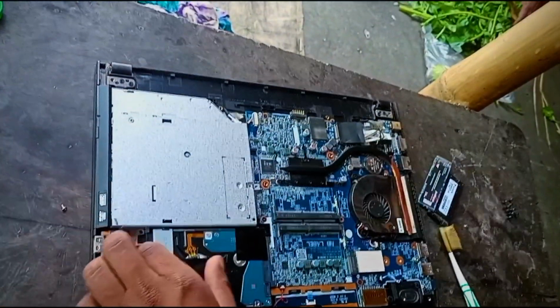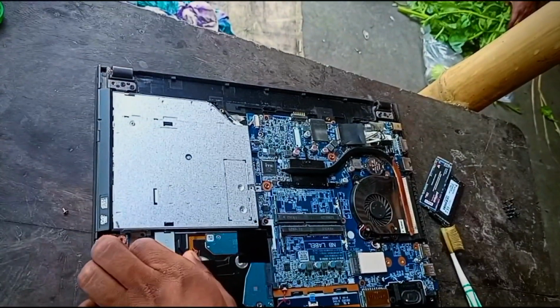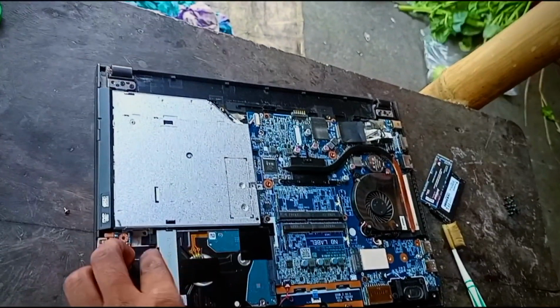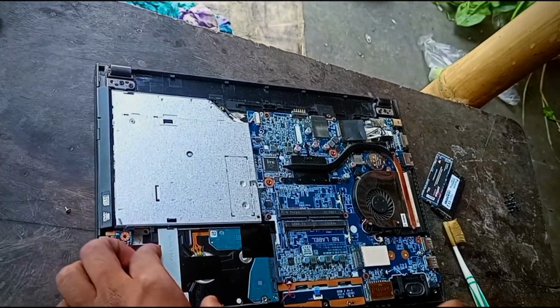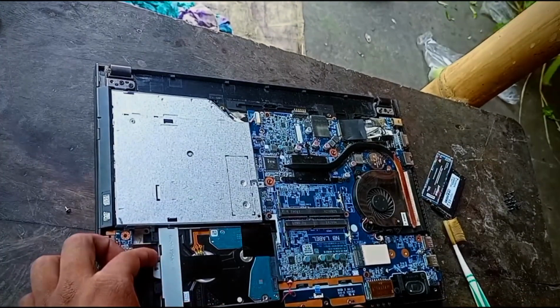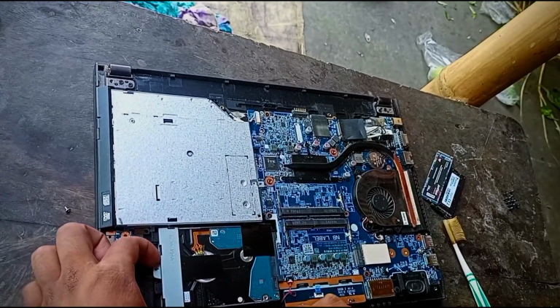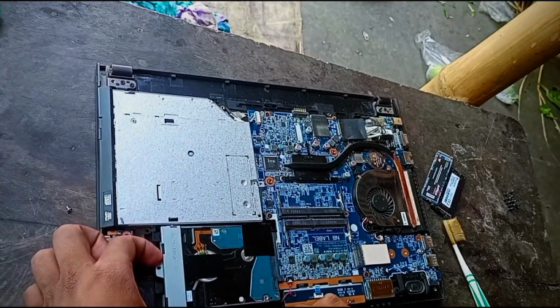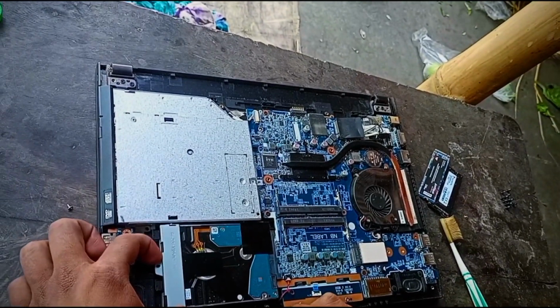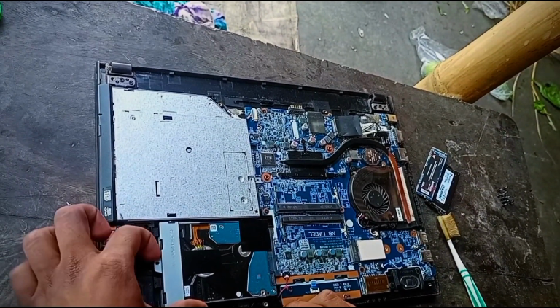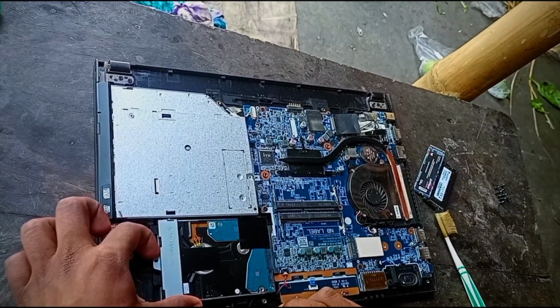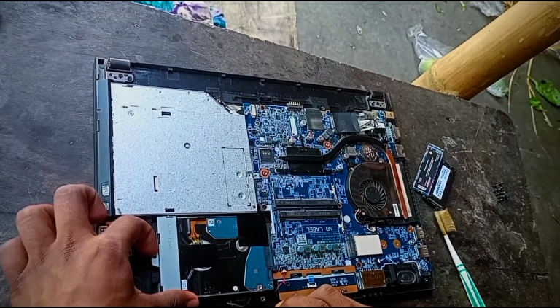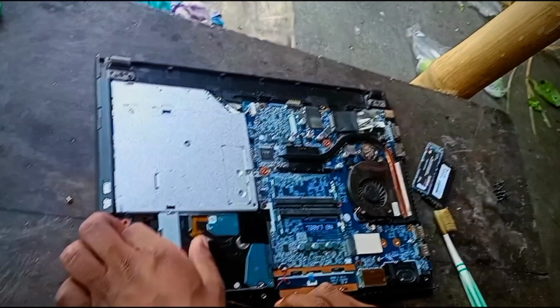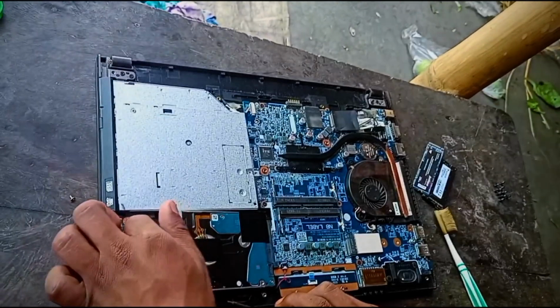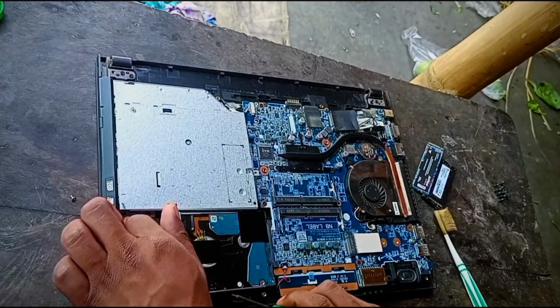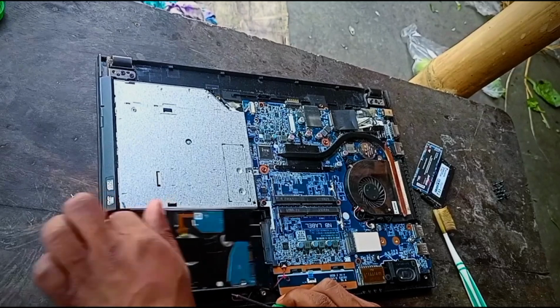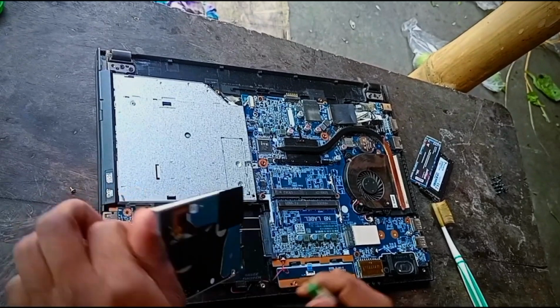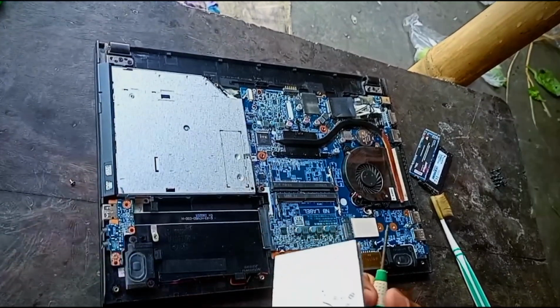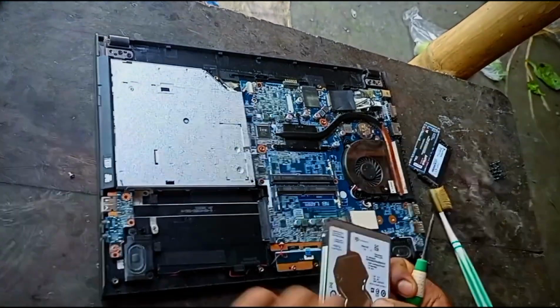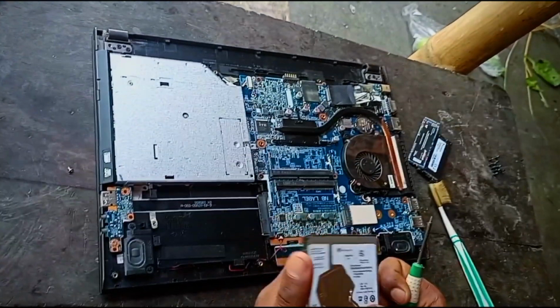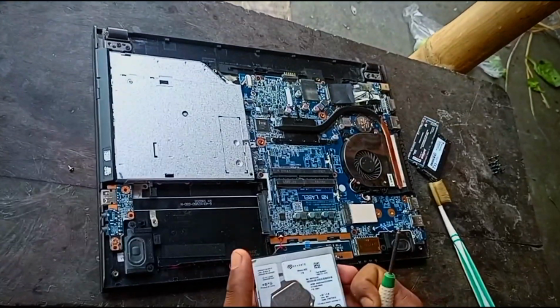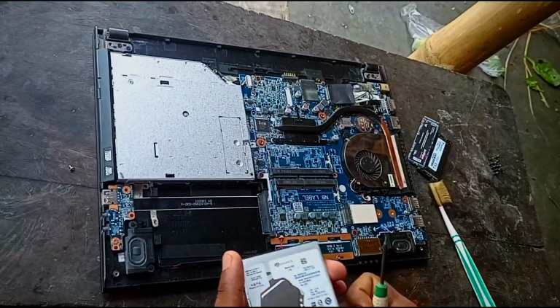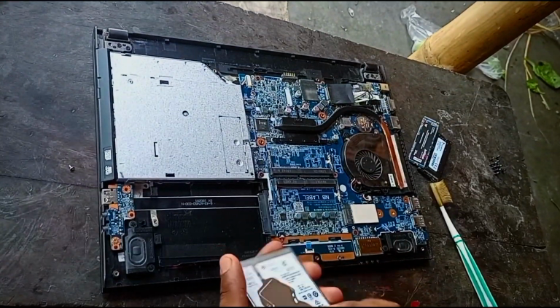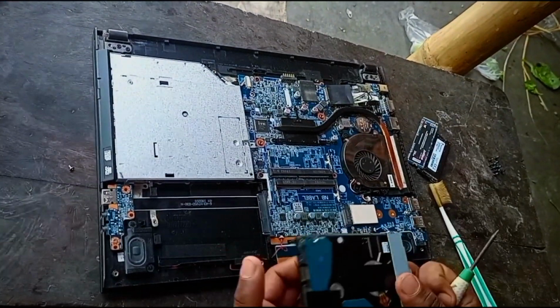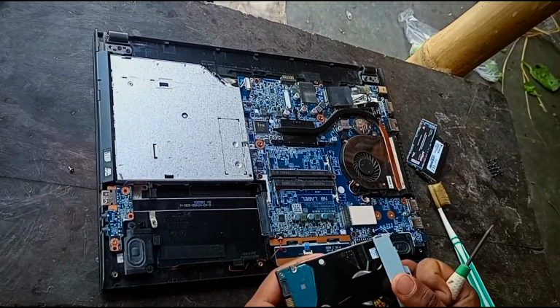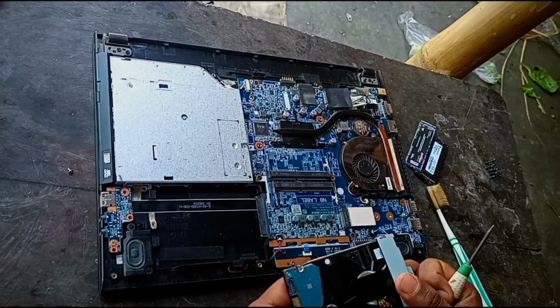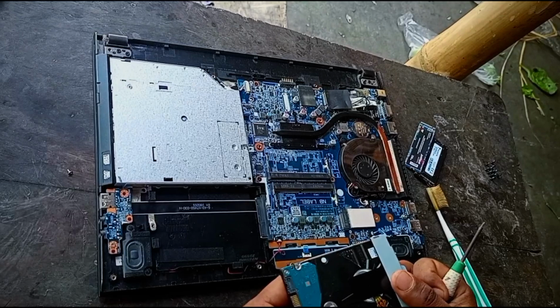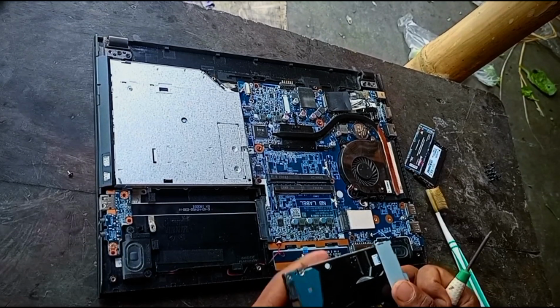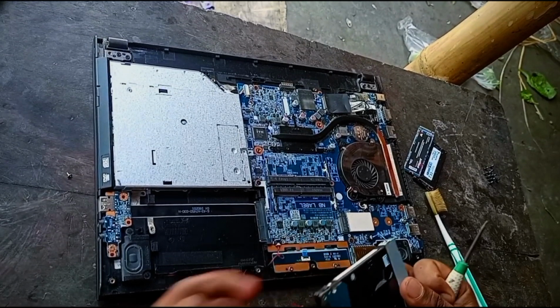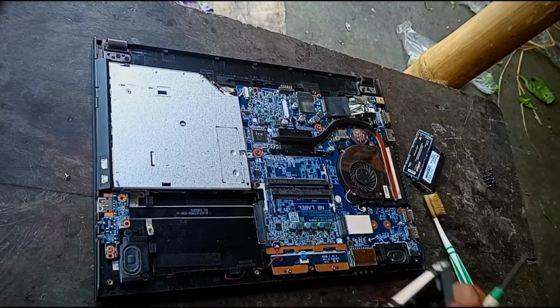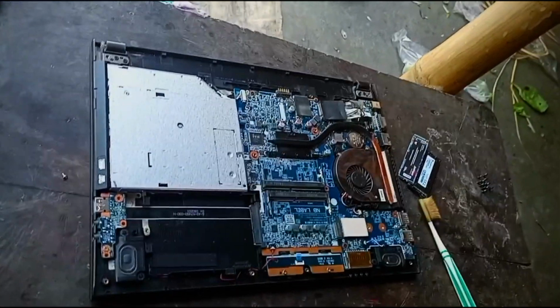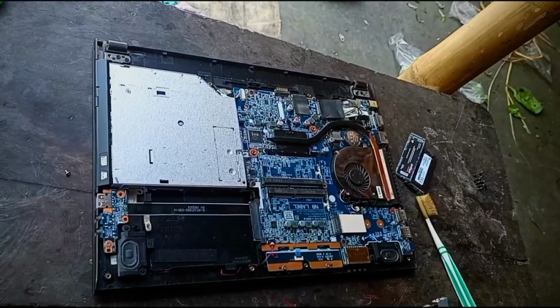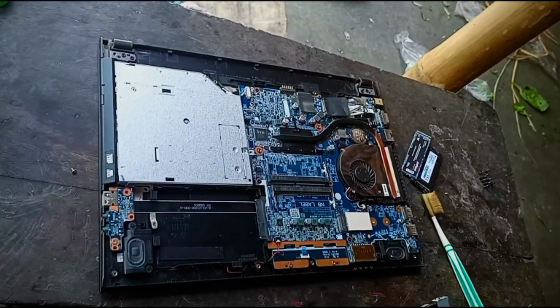Now, this is the hardware. So we can clean the hardware. I will see the SSD and check it as well. I'll put the laptop in one way. This is the SSD. This is a slow laptop.